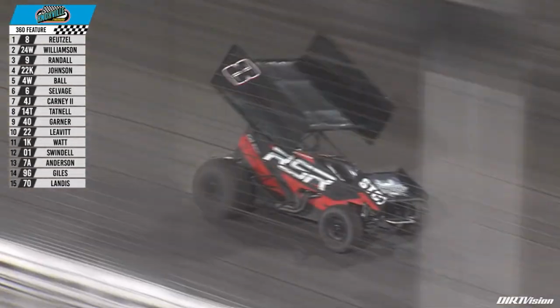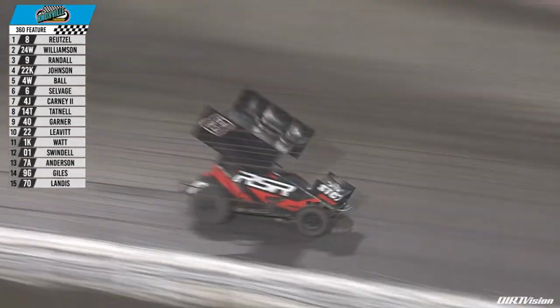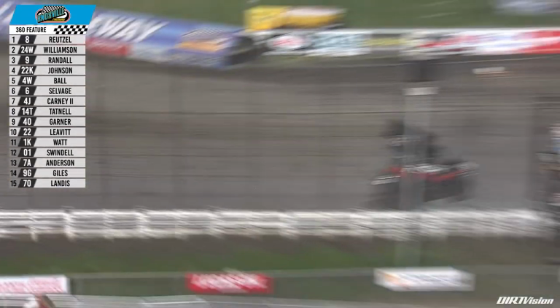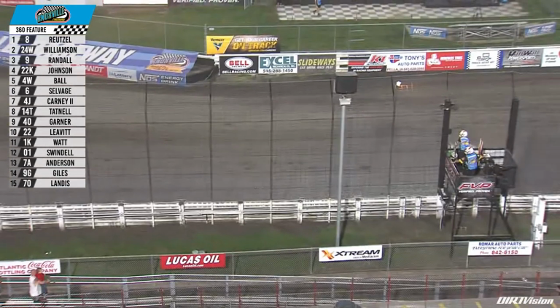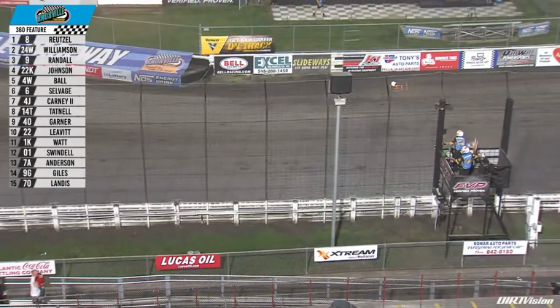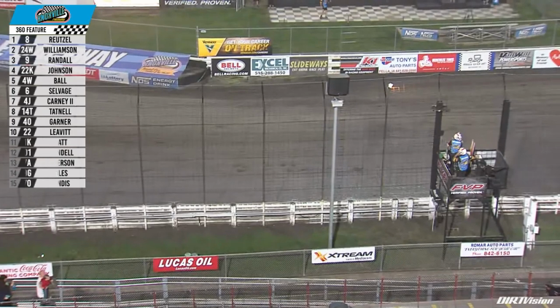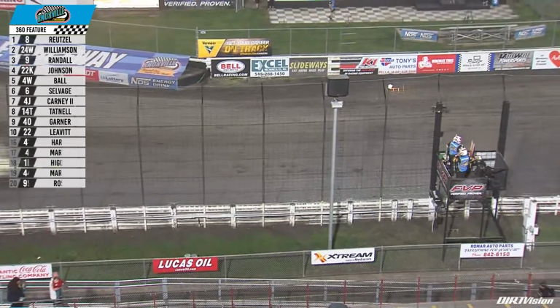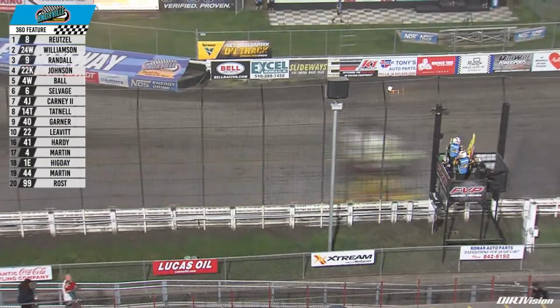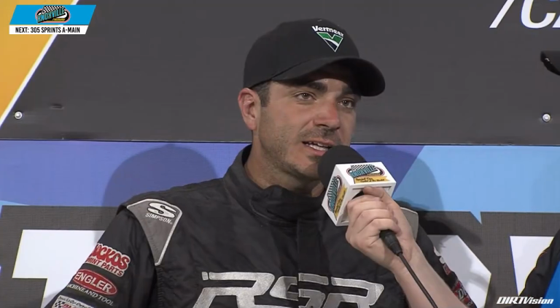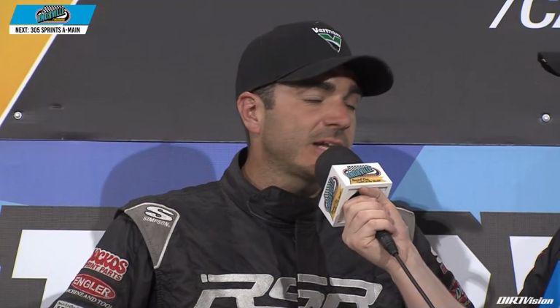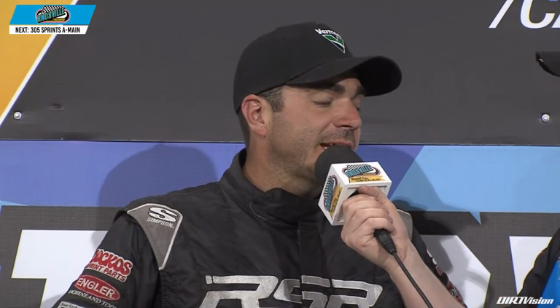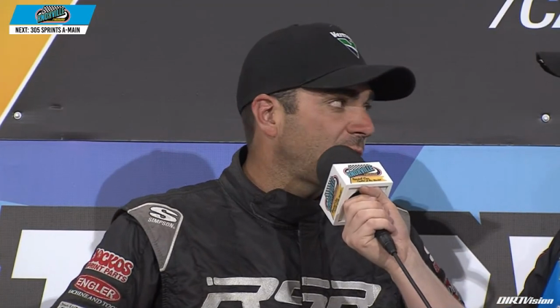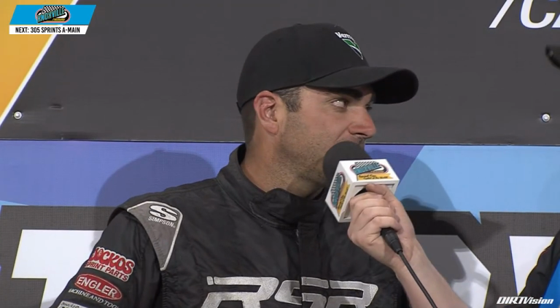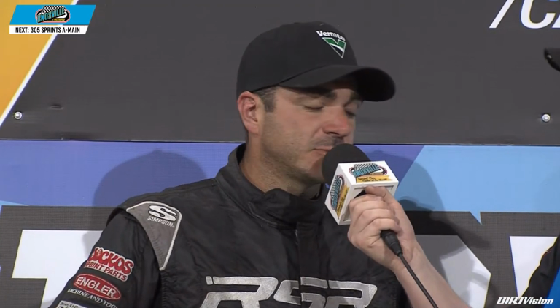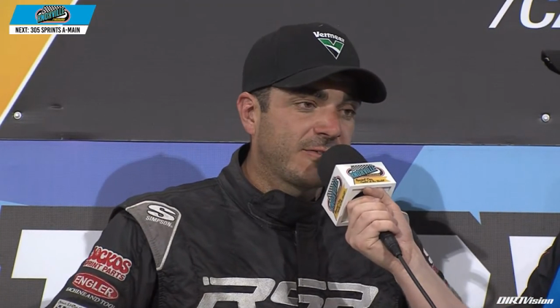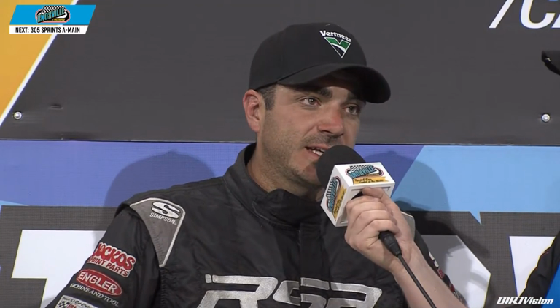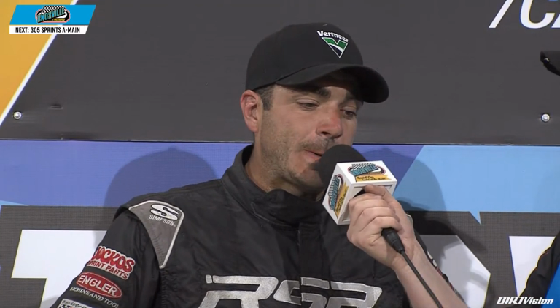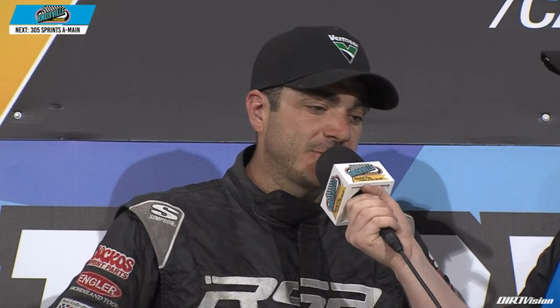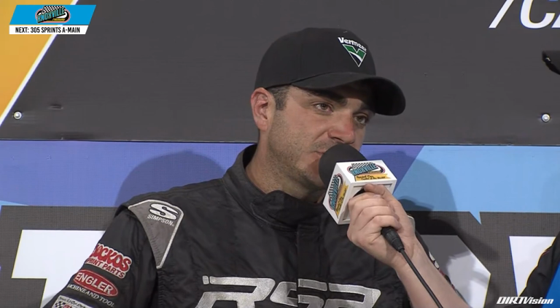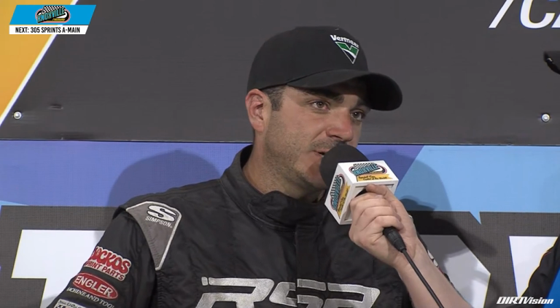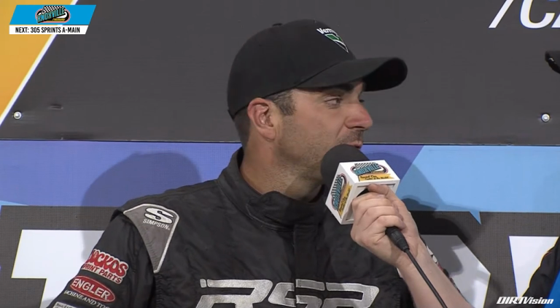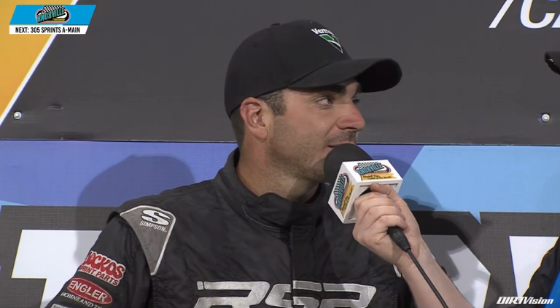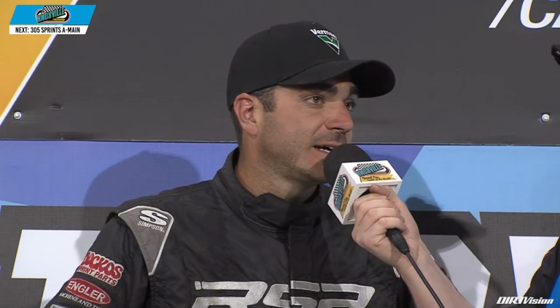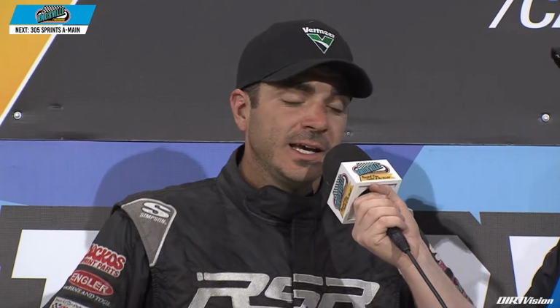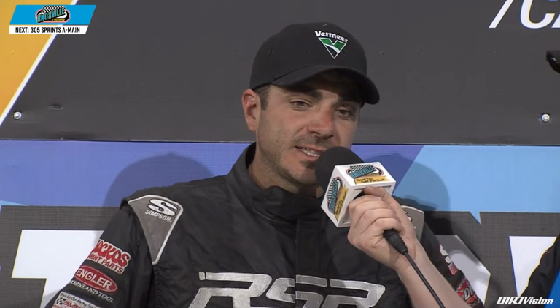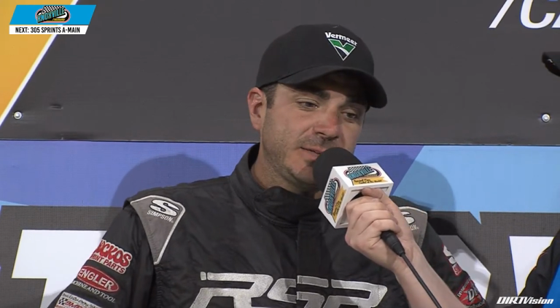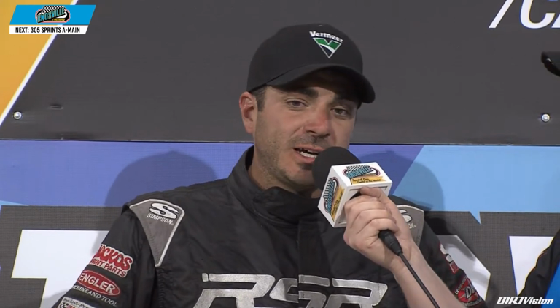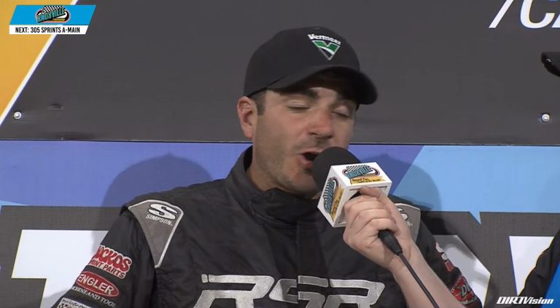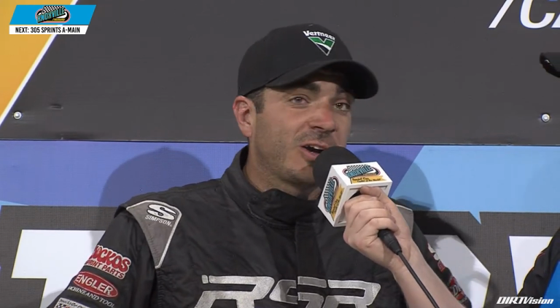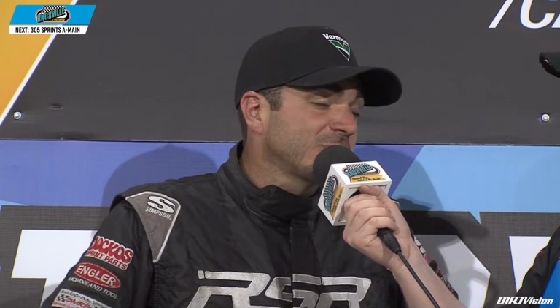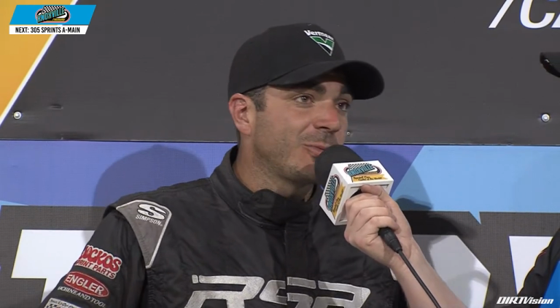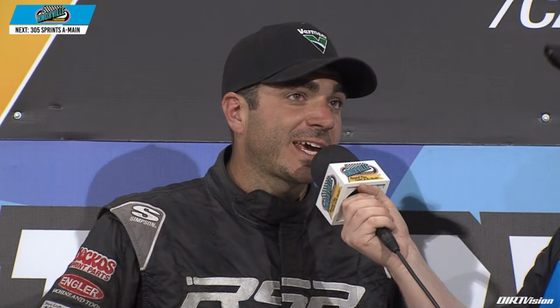Aaron Reitzel scores the win at the Knoxville Raceway! Reitzel speaking: "Luckily we did have that long run and we got some traffic, and I was able to just move around and get to the lead. But our car was phenomenal again."